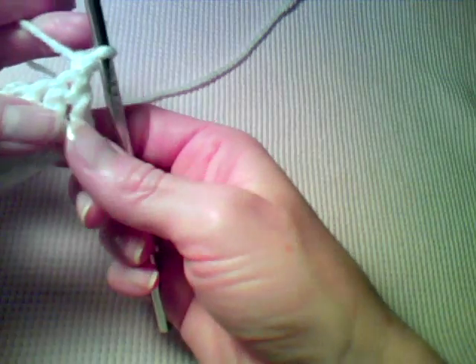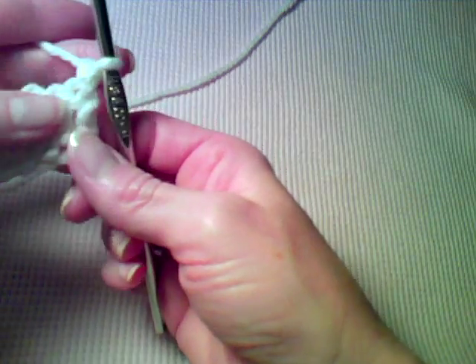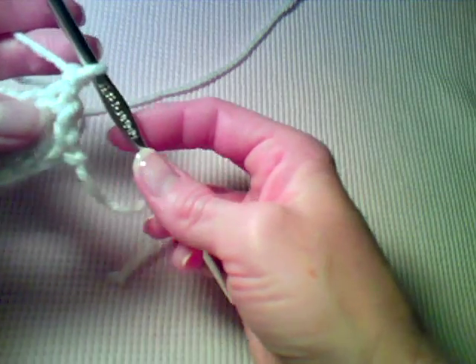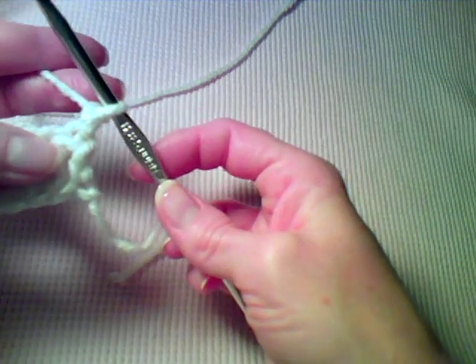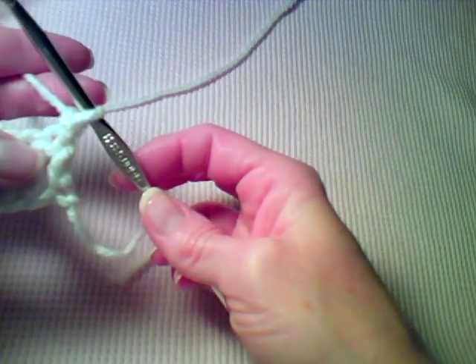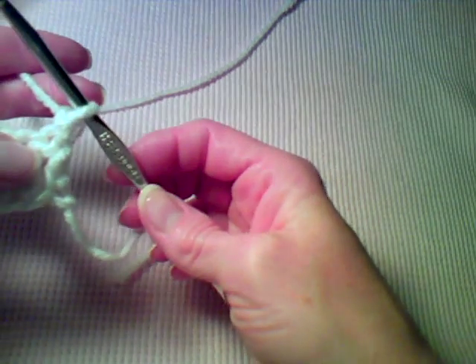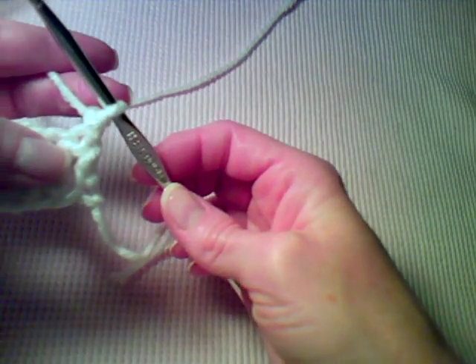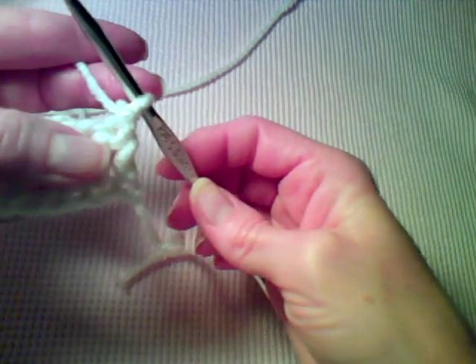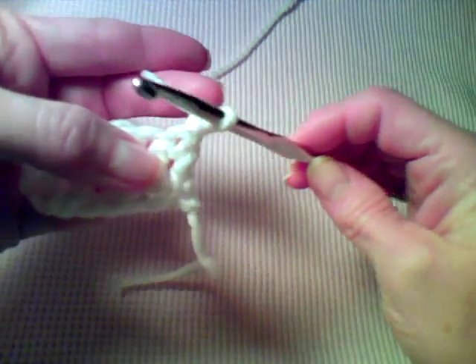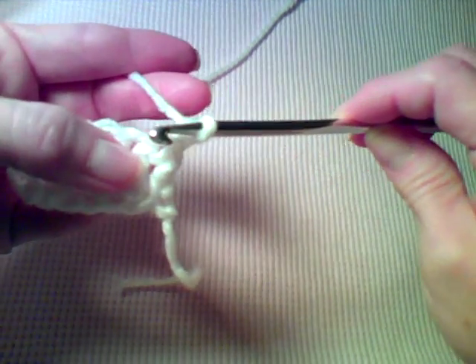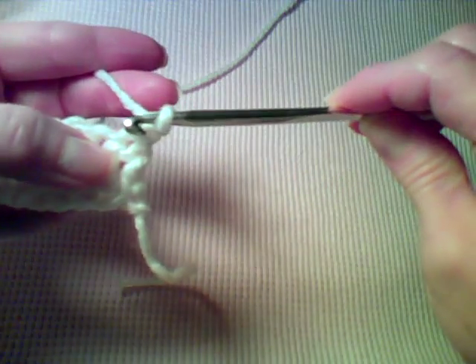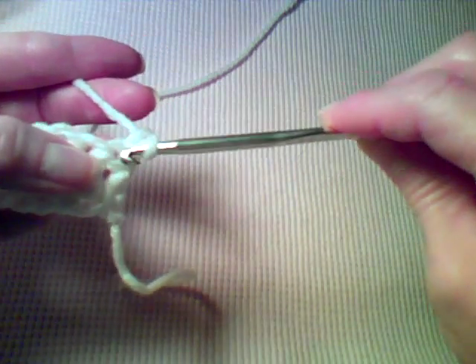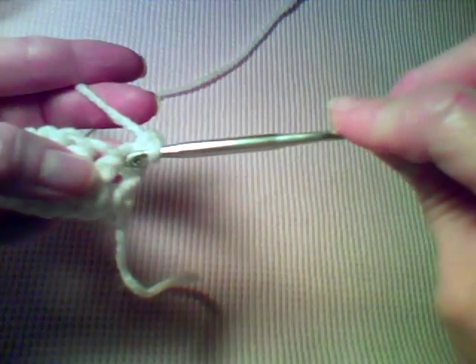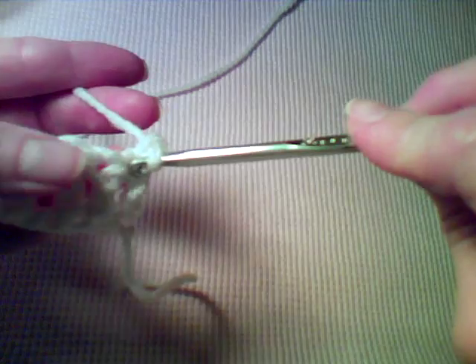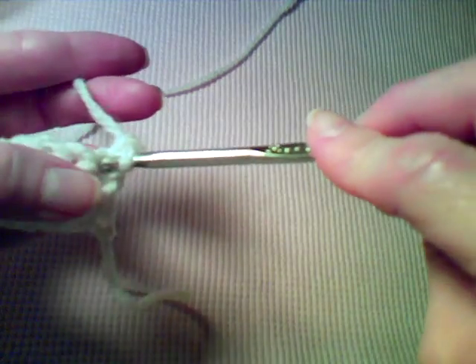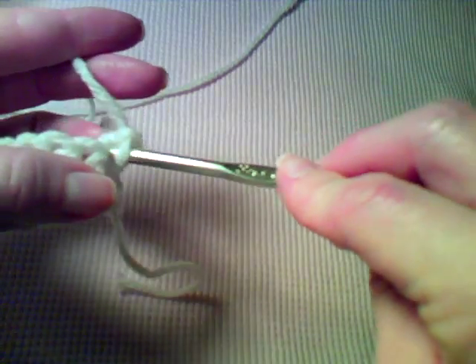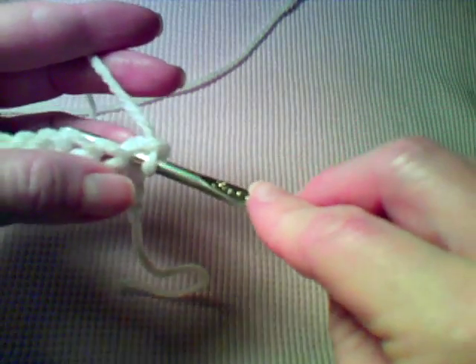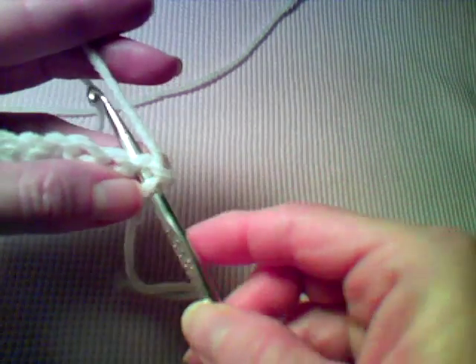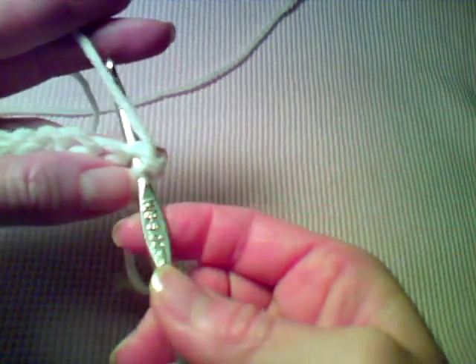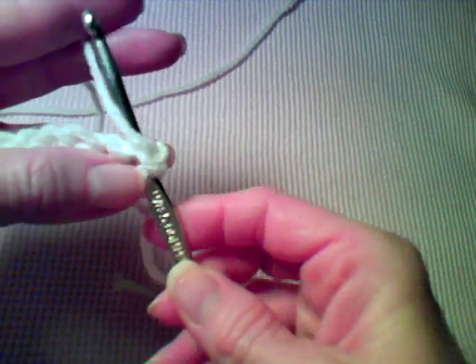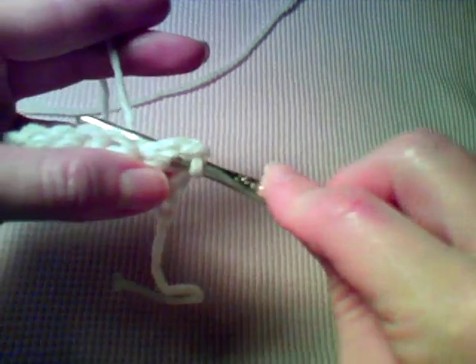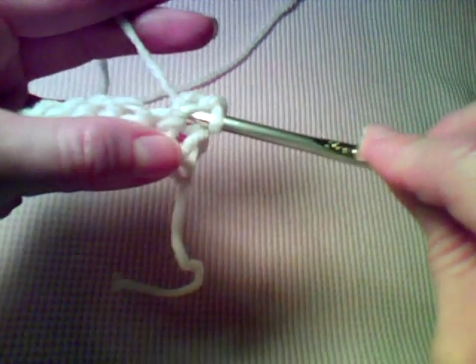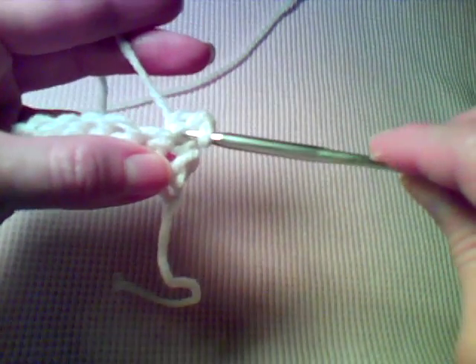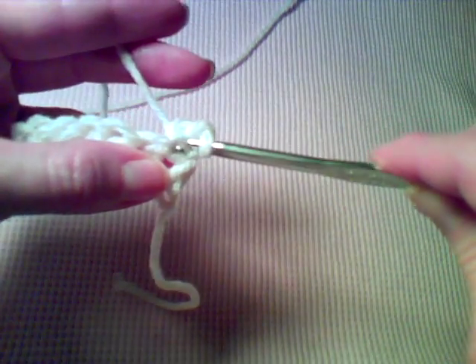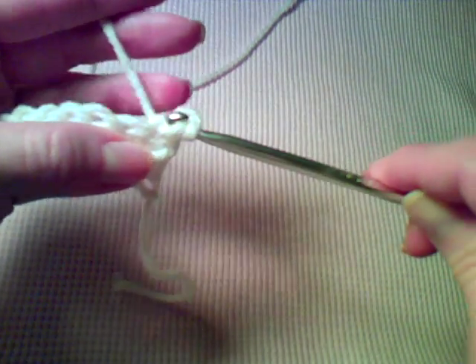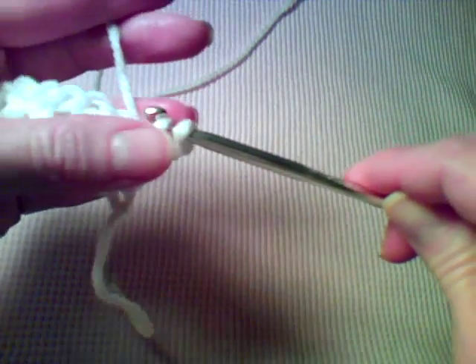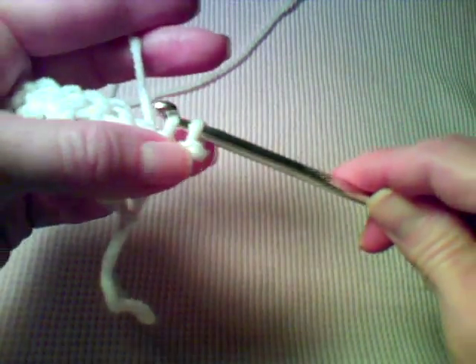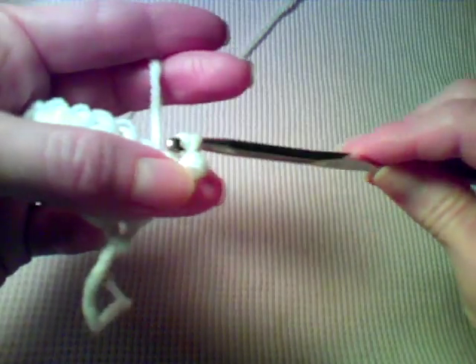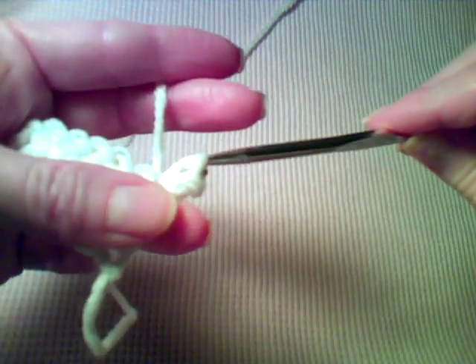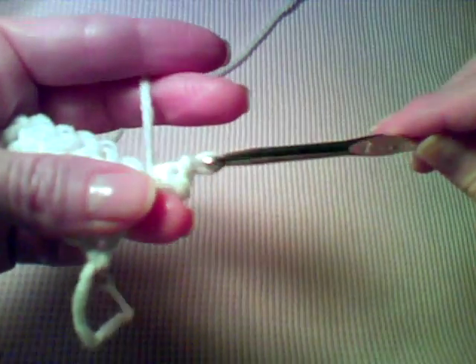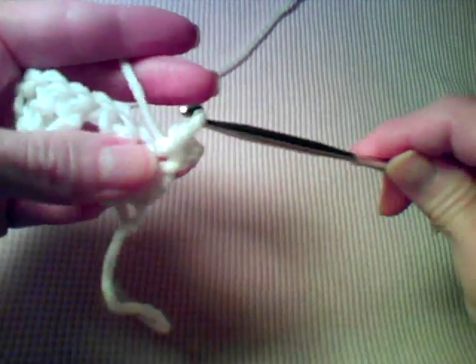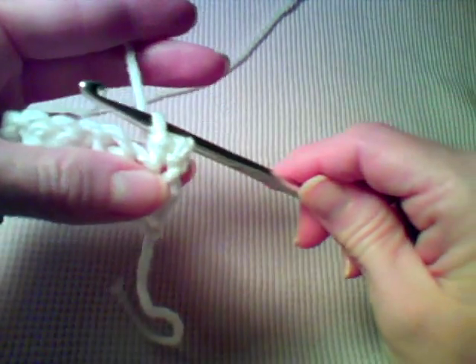I've chained one and turned my work. To work a slip stitch, you're going to insert your hook into the stitch, yarn over, pull a loop through that stitch as well as through the loop that's on the hook.